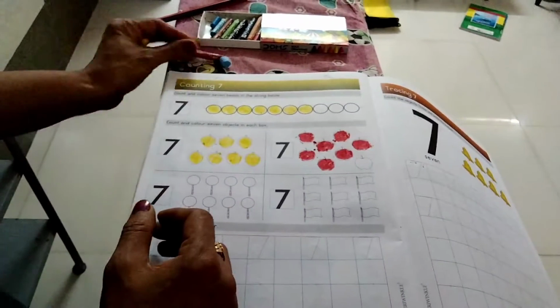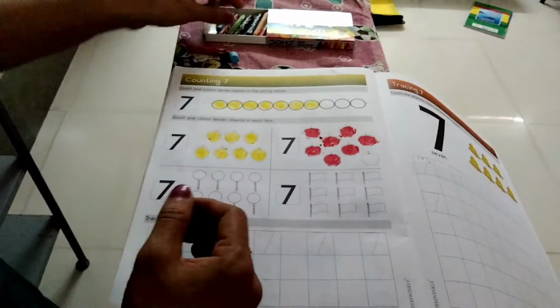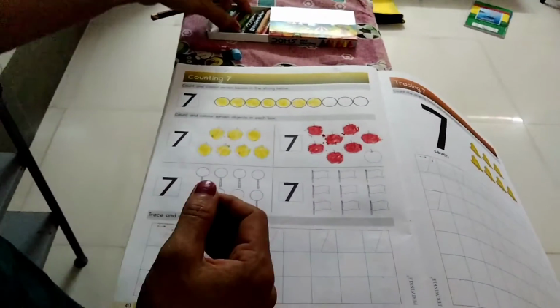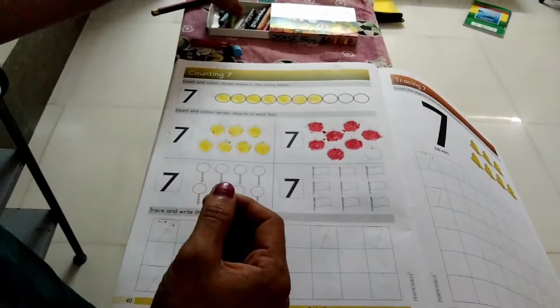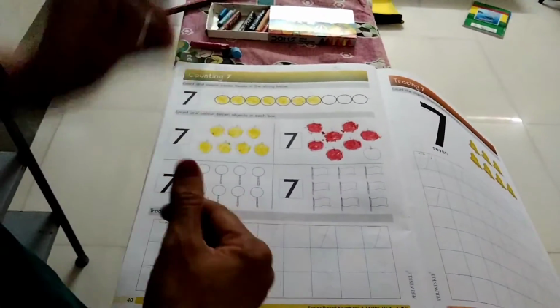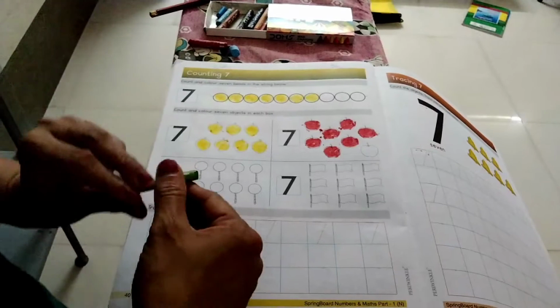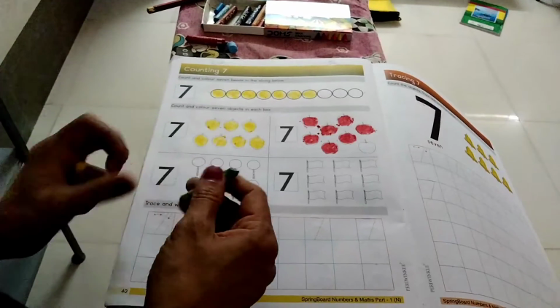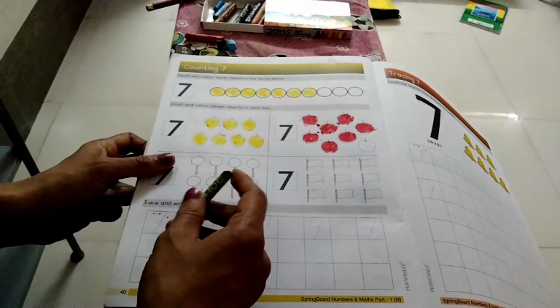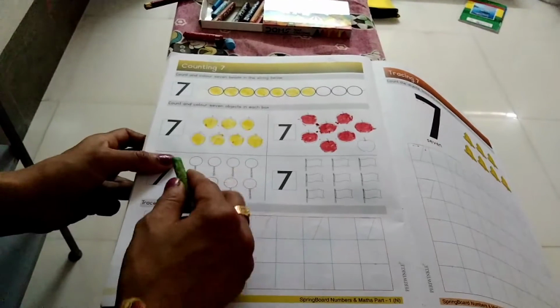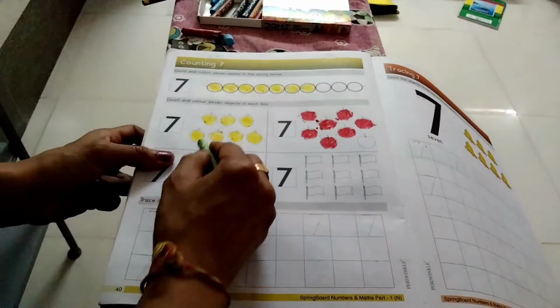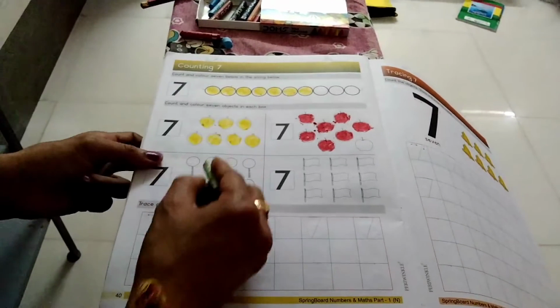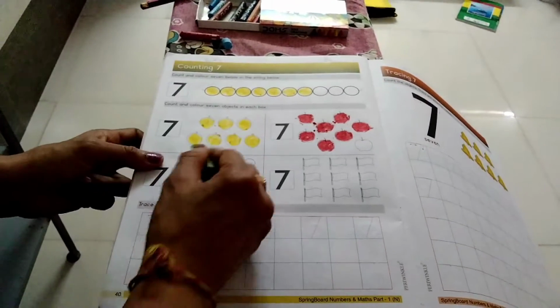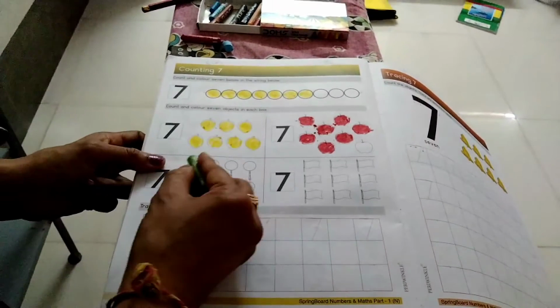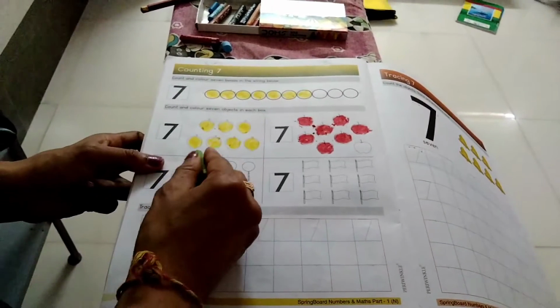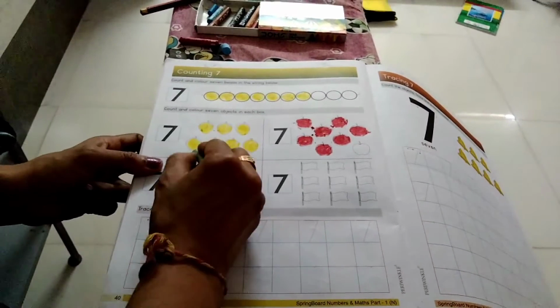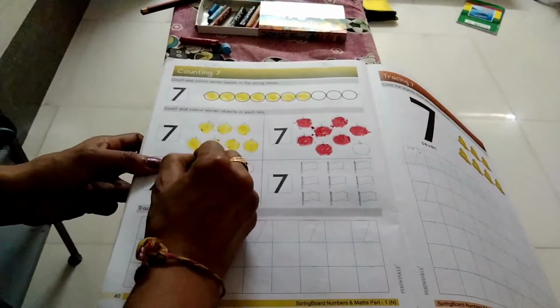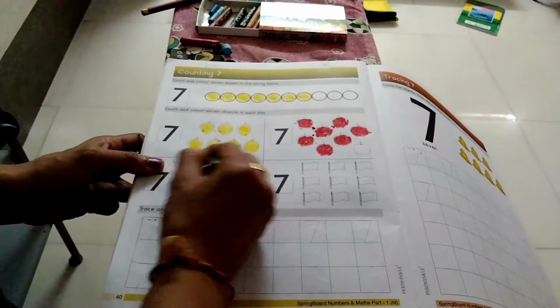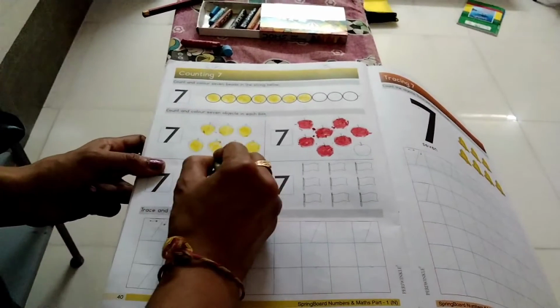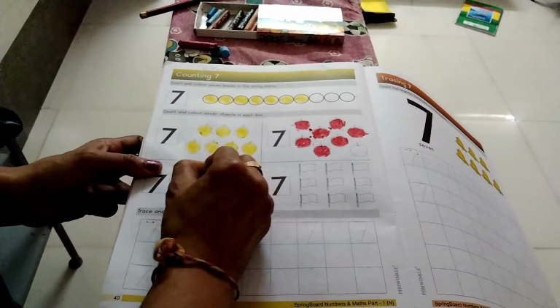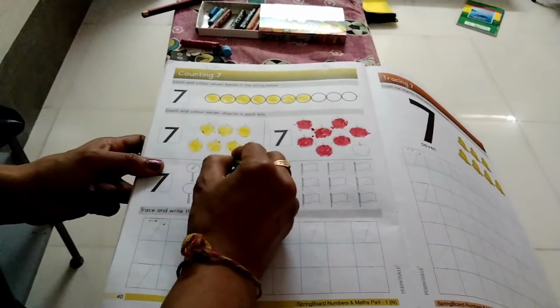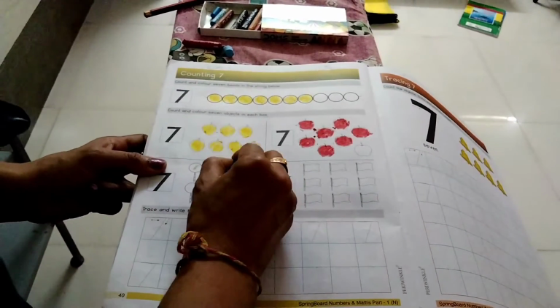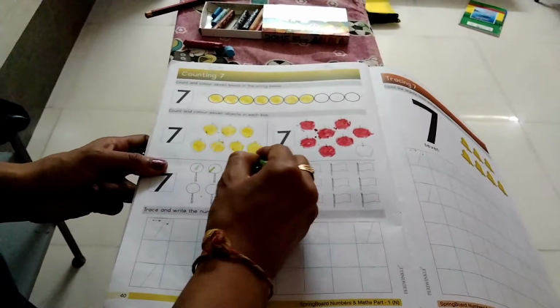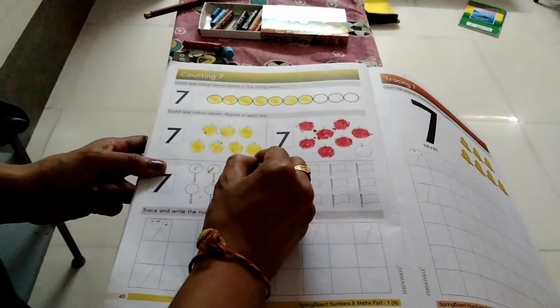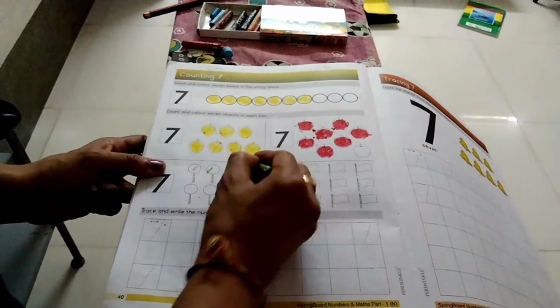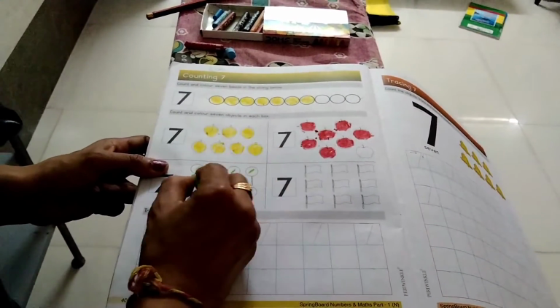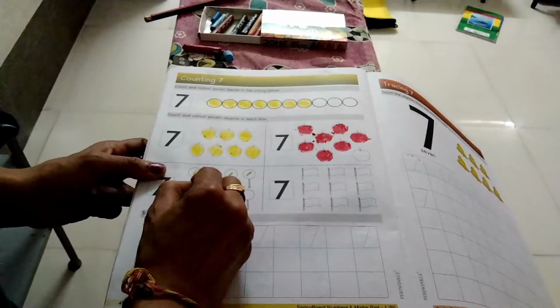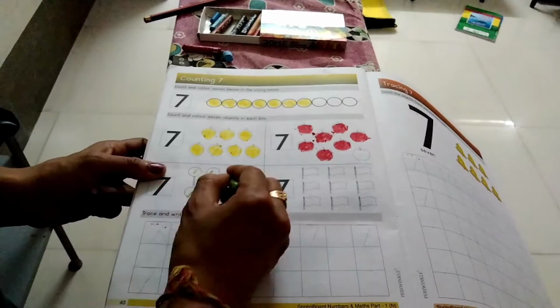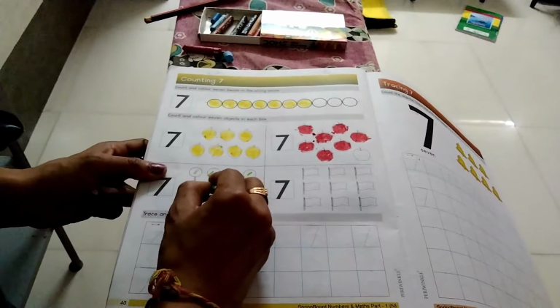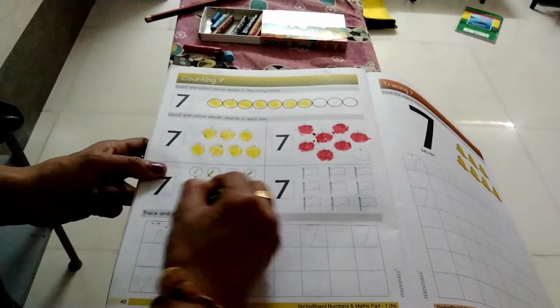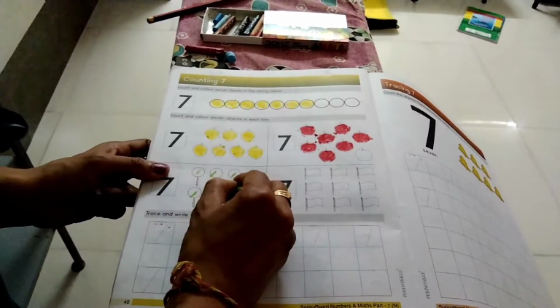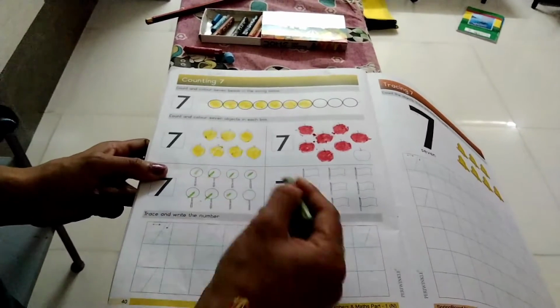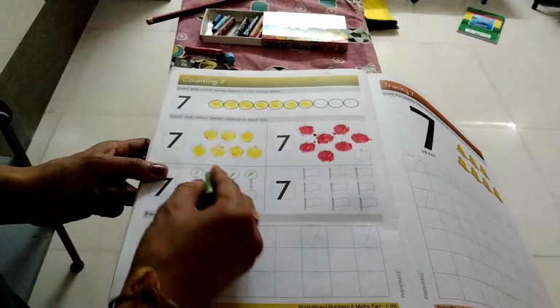Okay, let's do the lollipop color. Let's count. 1, 2, 3, 4, 5, 6, 7.